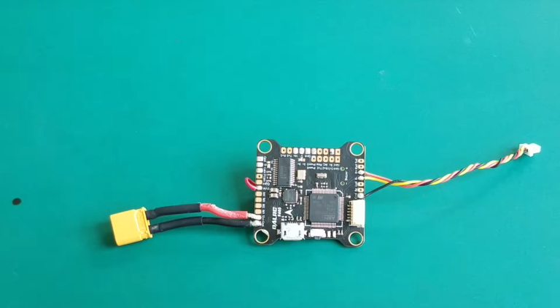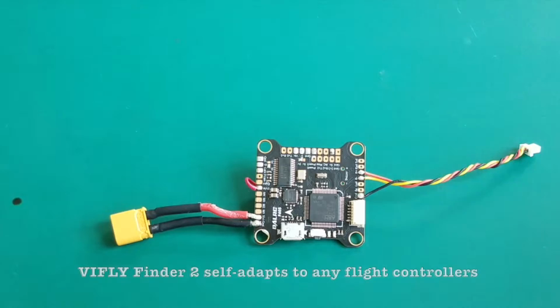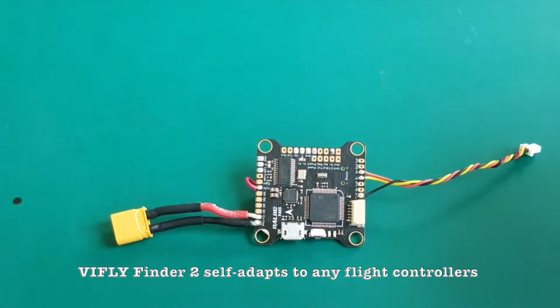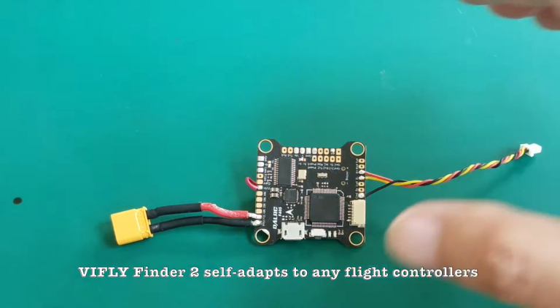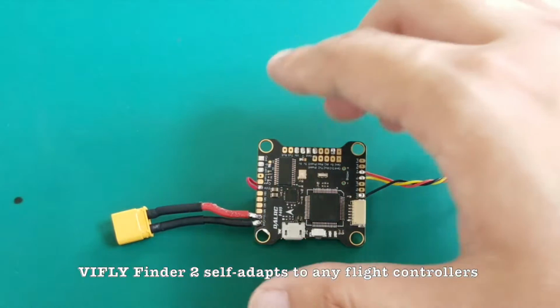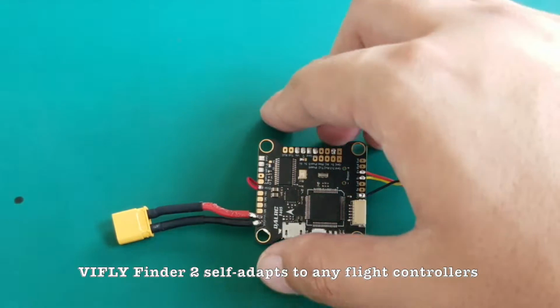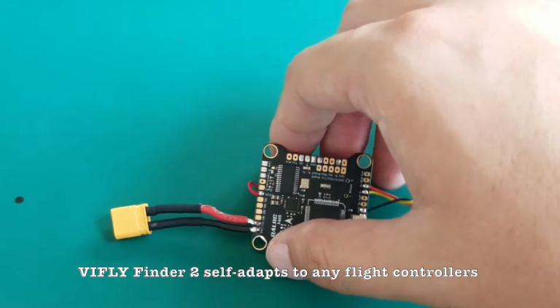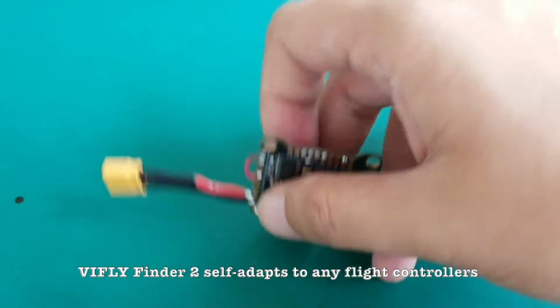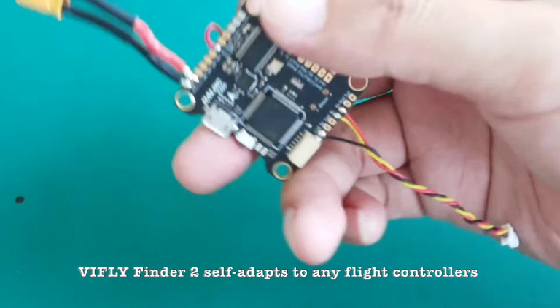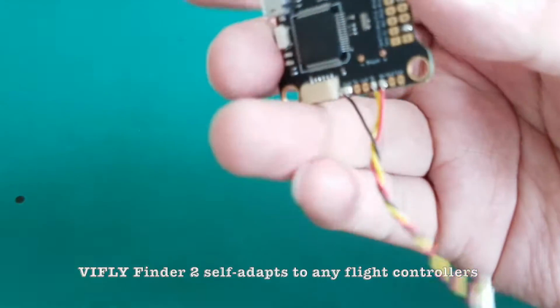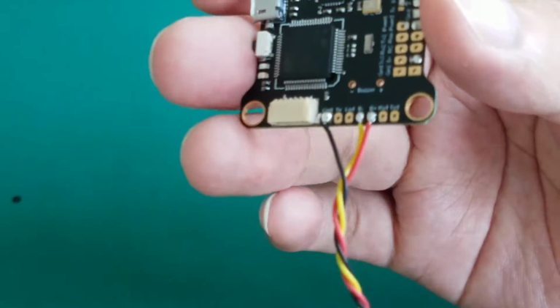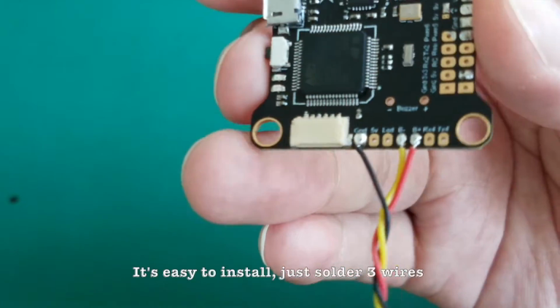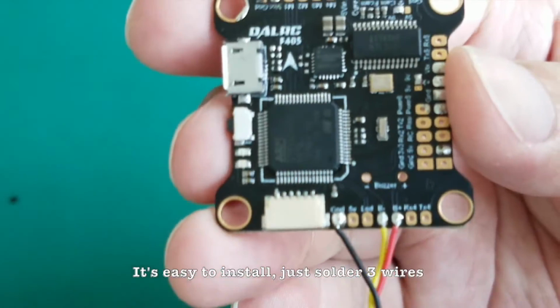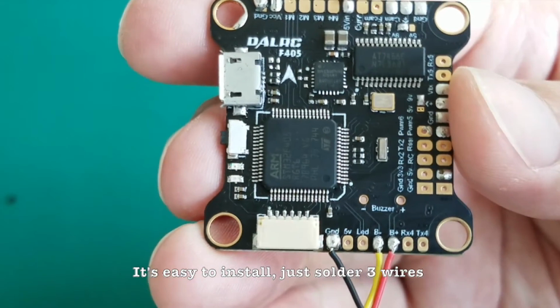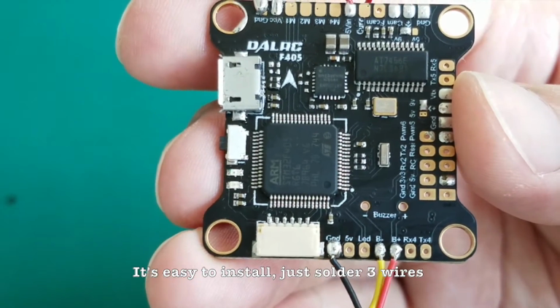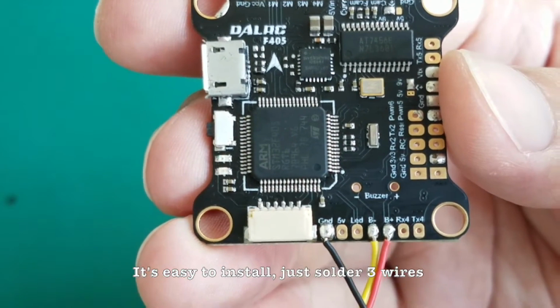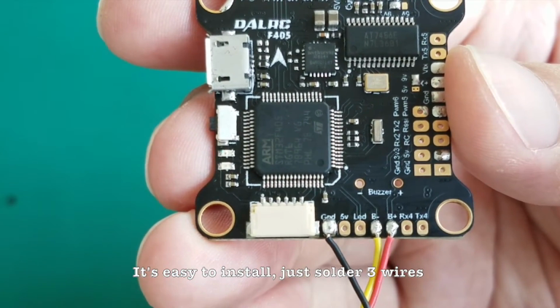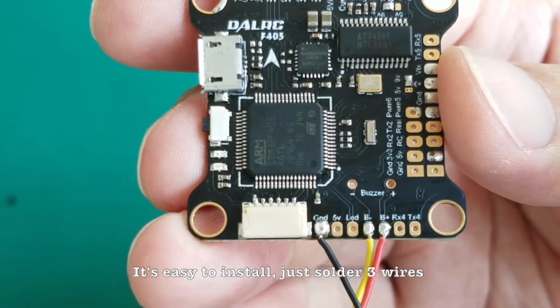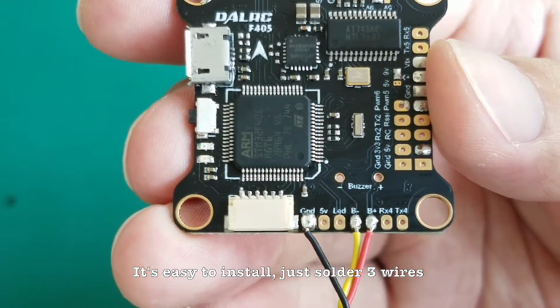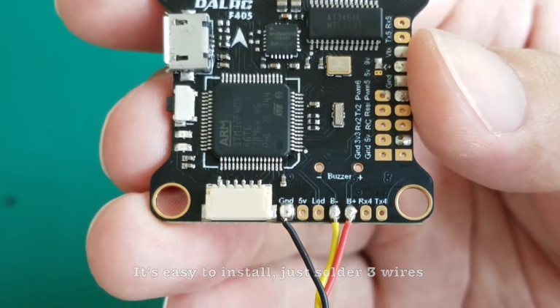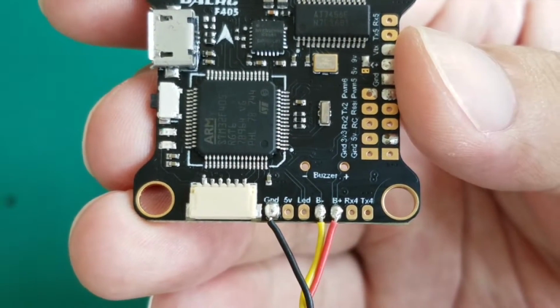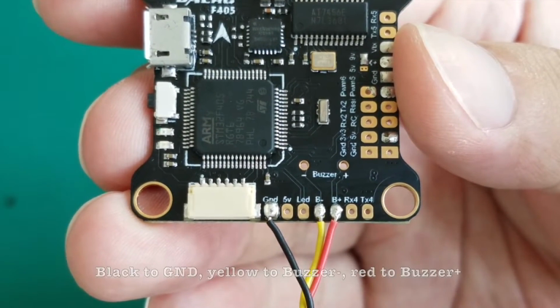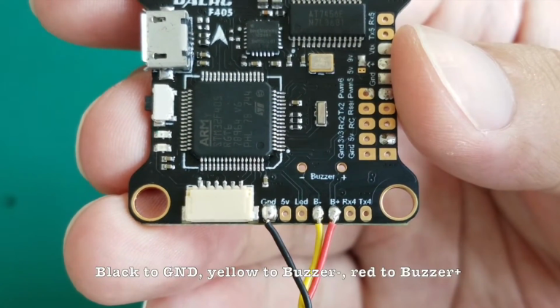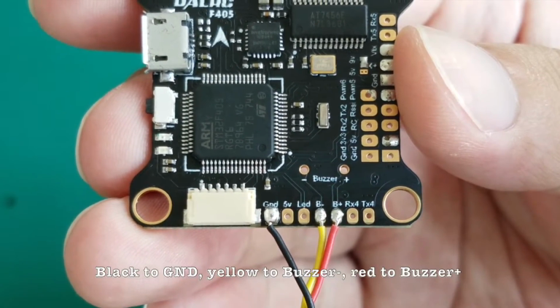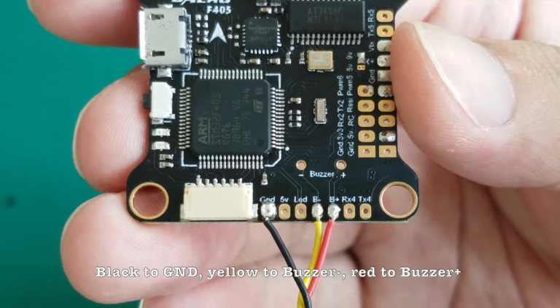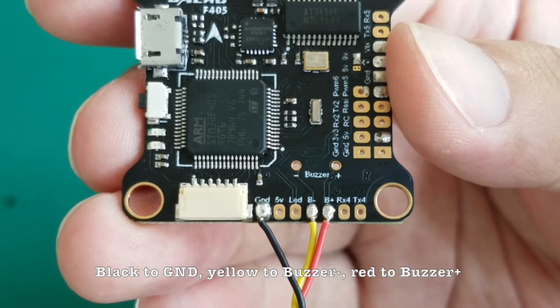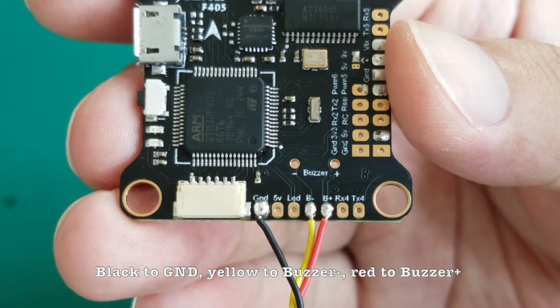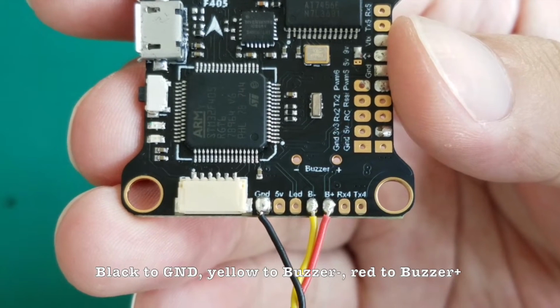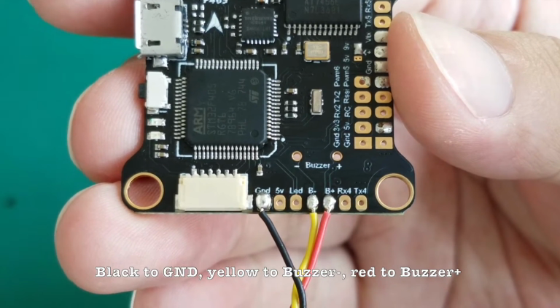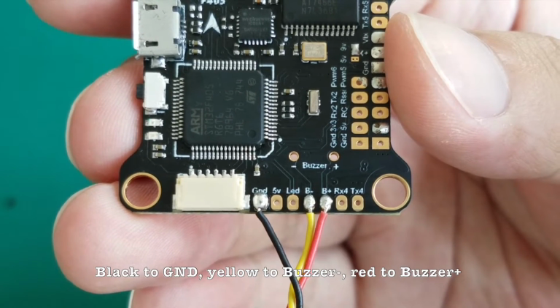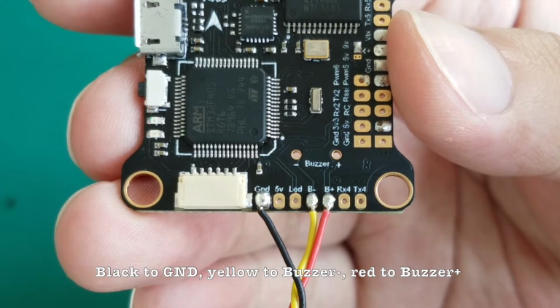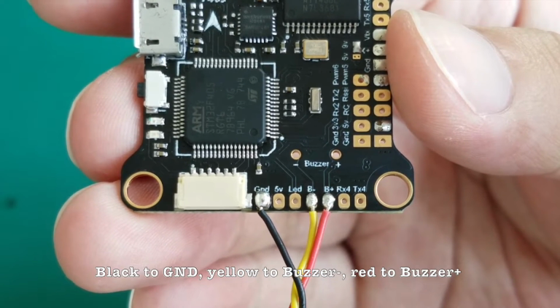VIF Life Finder 2 self-adapts to any flight controllers. It's easy to install — just solder 3 wires: Black to GND, Yellow to Buzzer Minus, Red to Buzzer Plus.